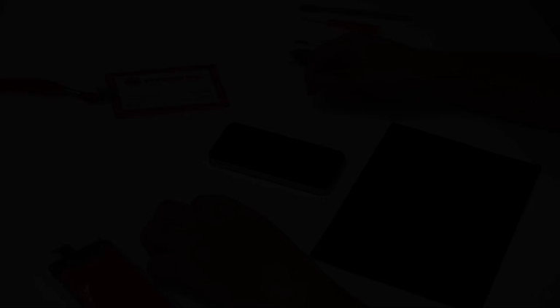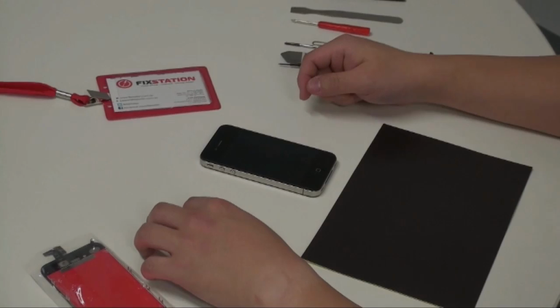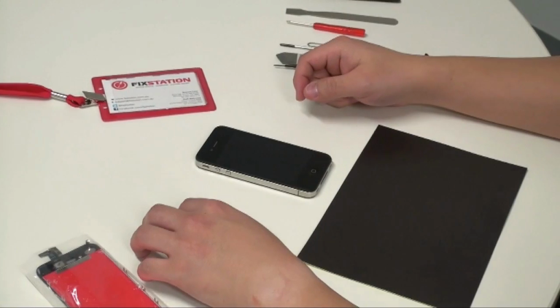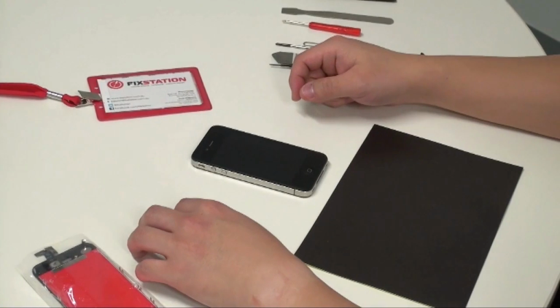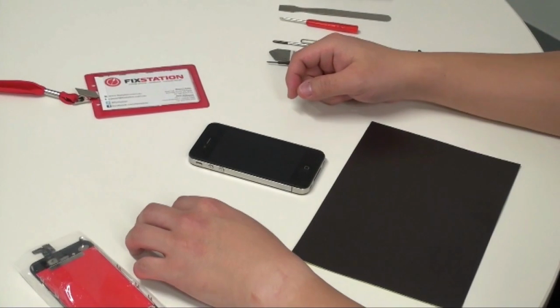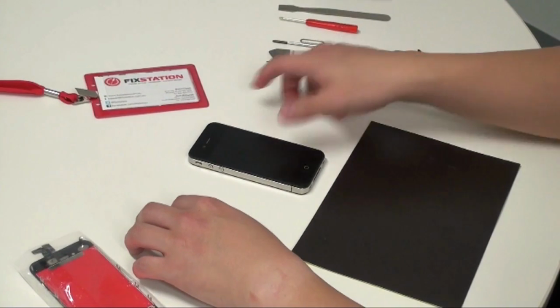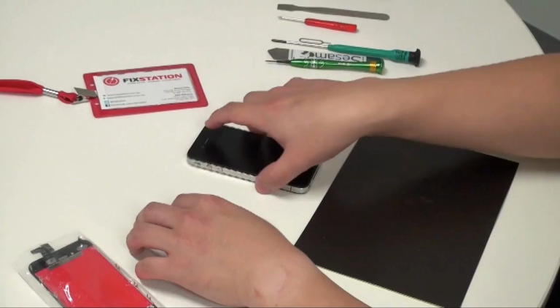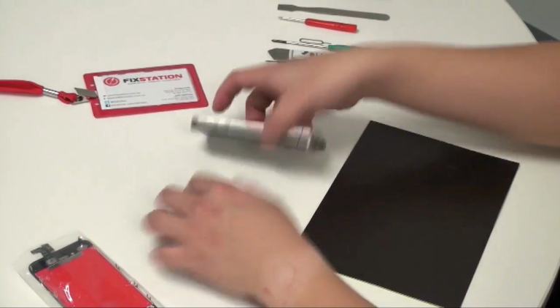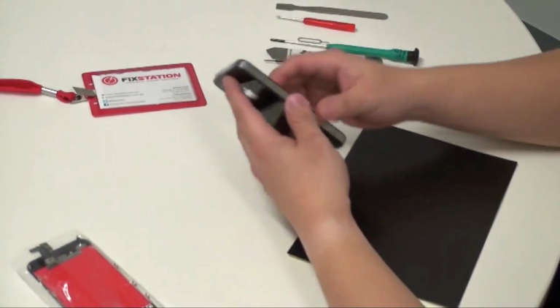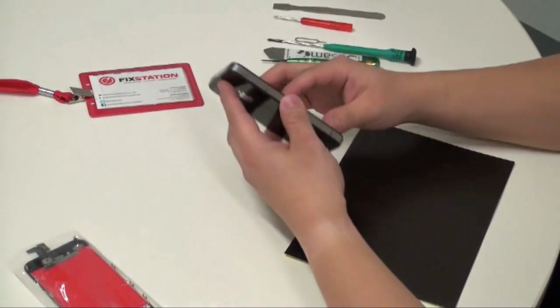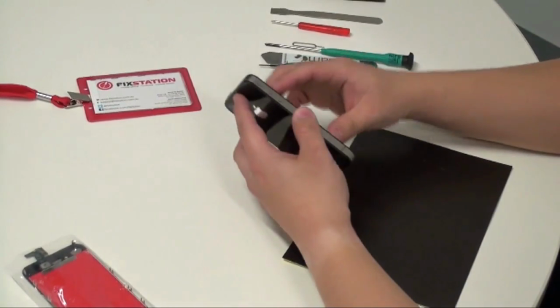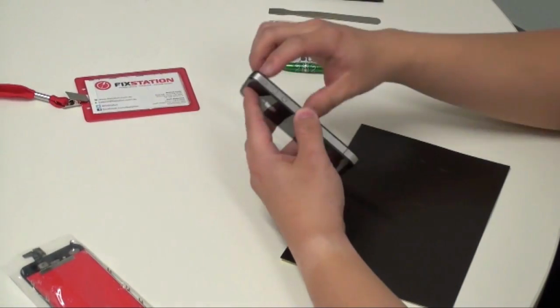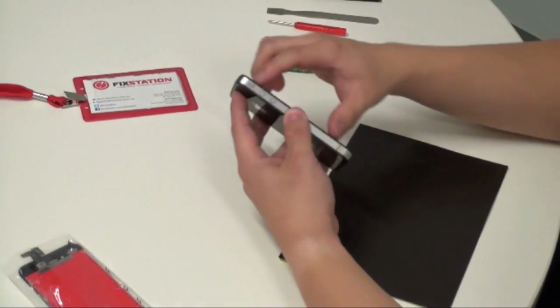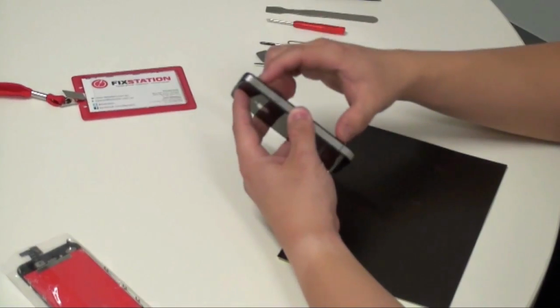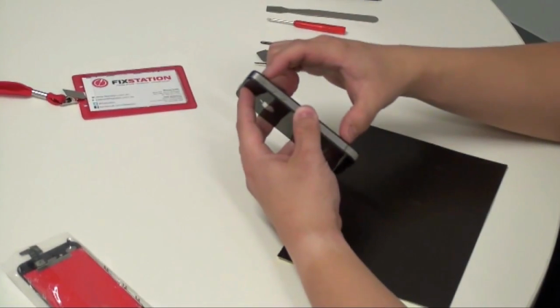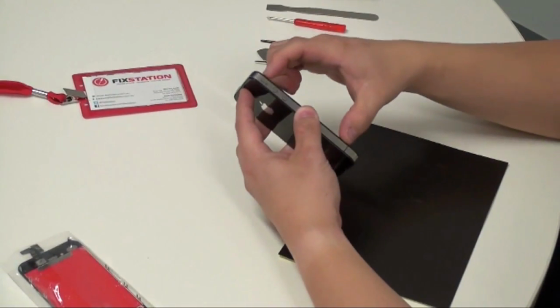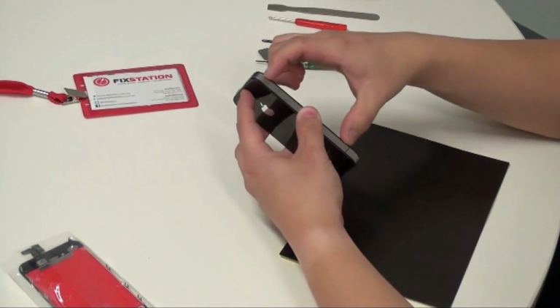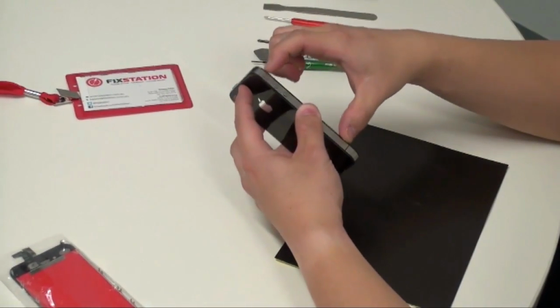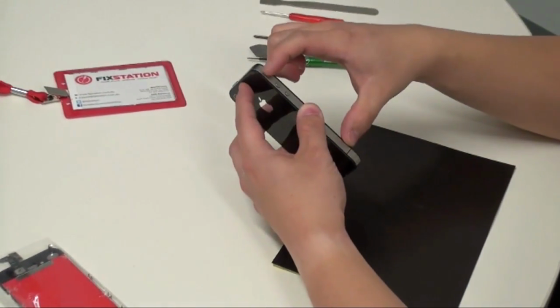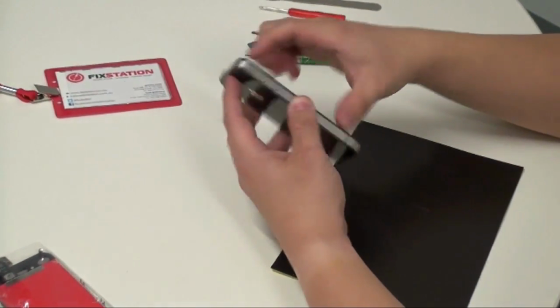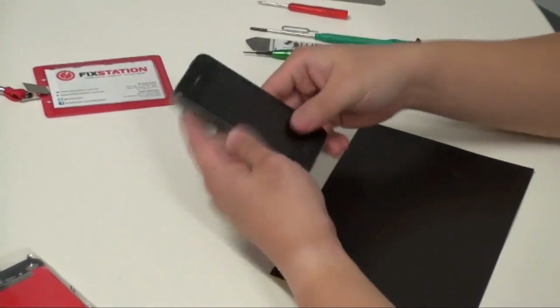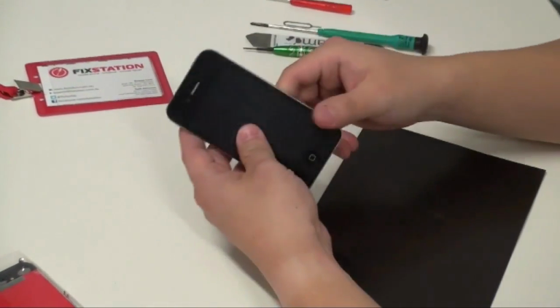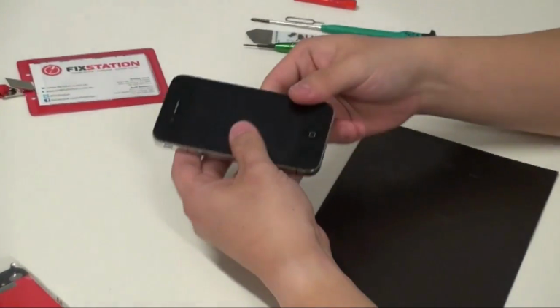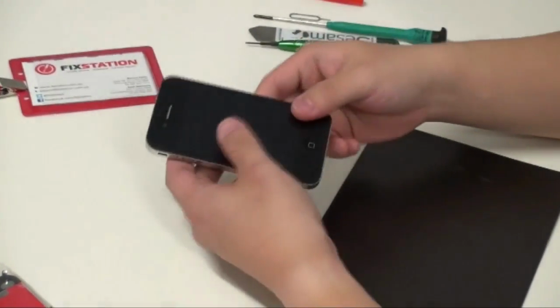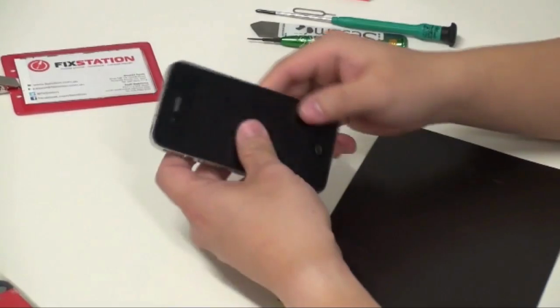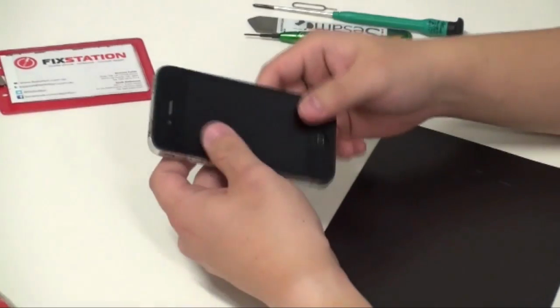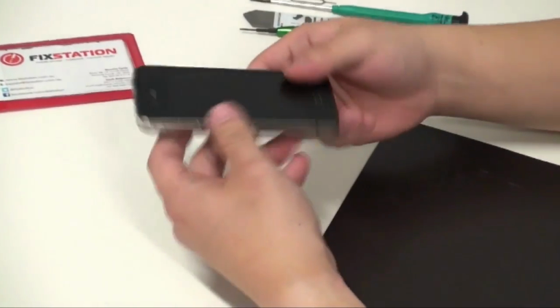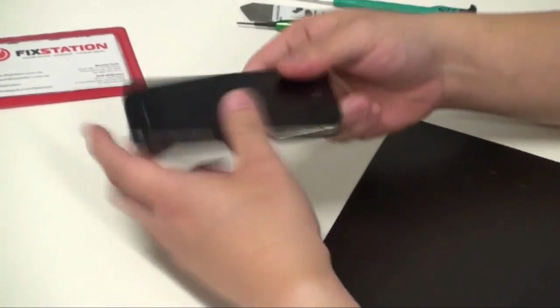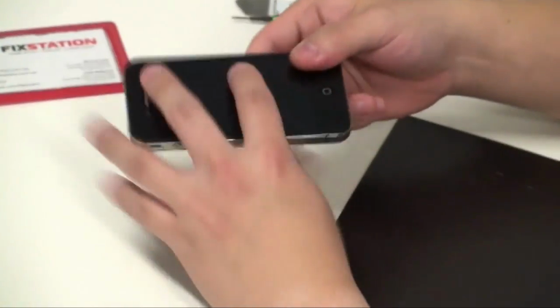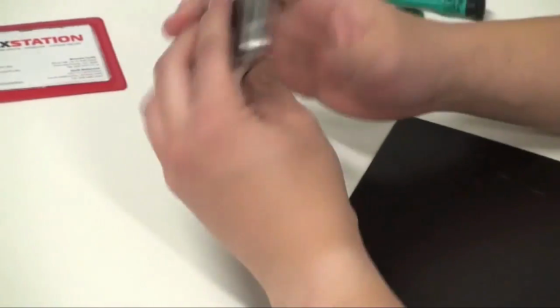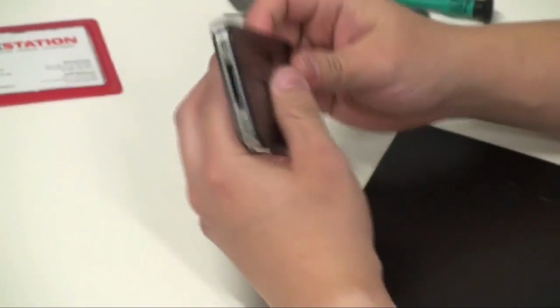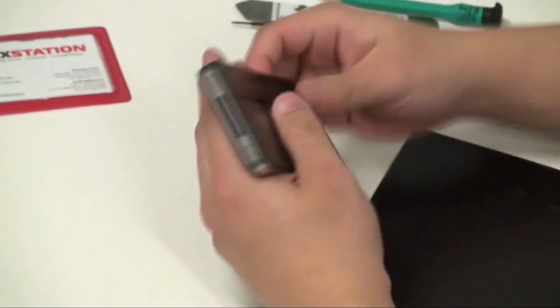iPhone 4 screen replacement. You can tell the iPhone 4 by the lack of a line there — that's for the crowning for the aerial antenna, and also the top.